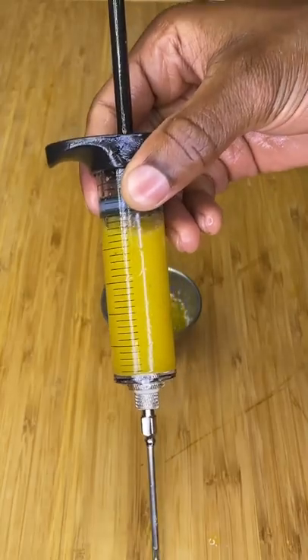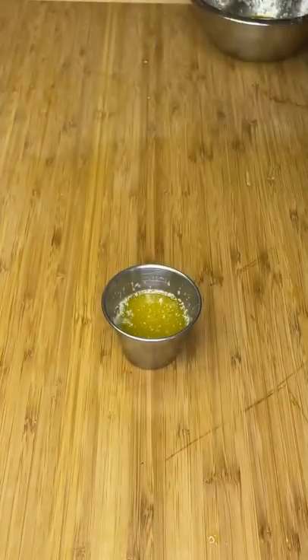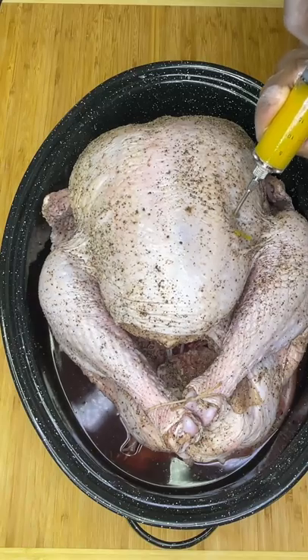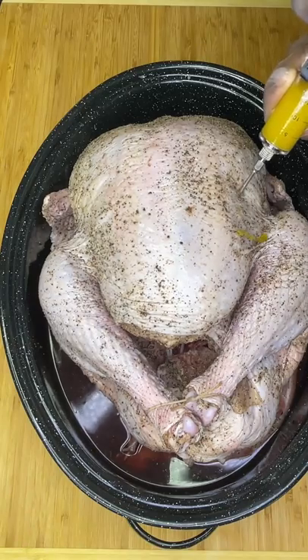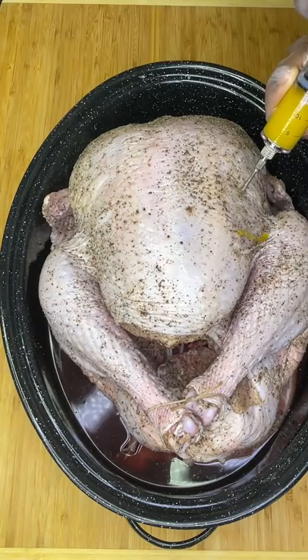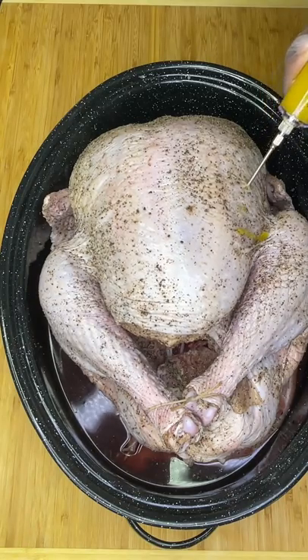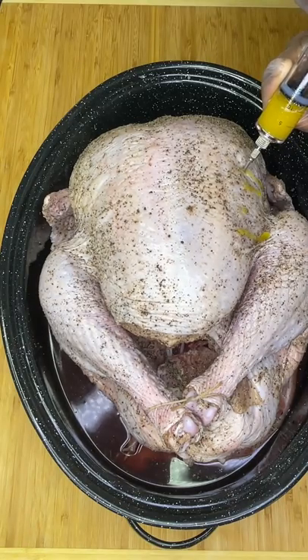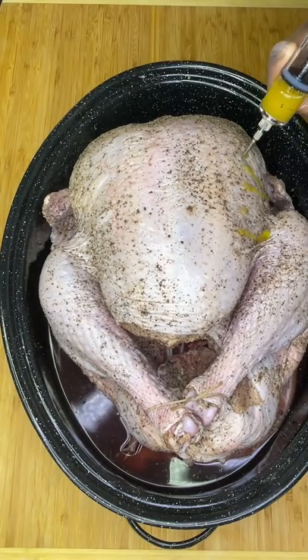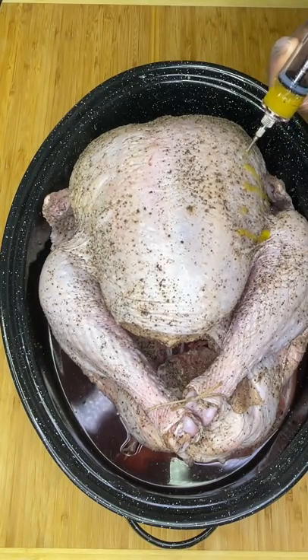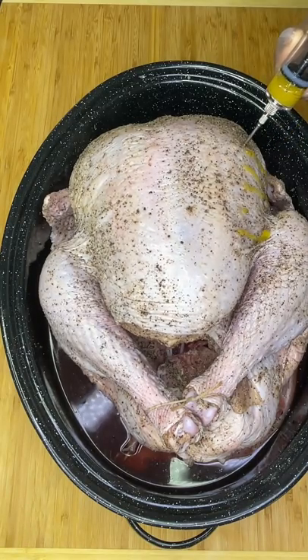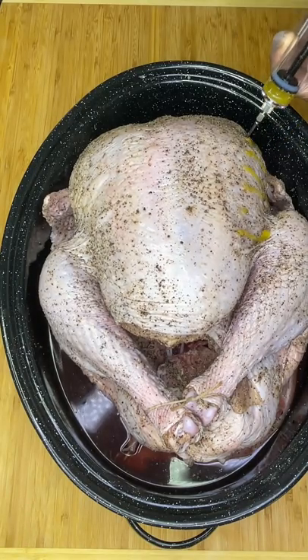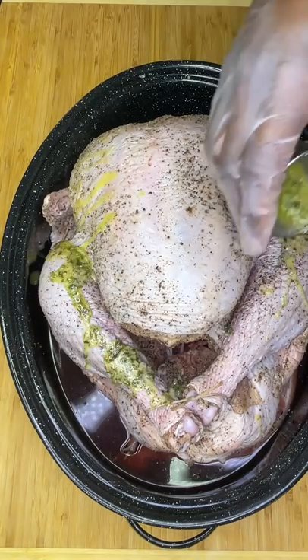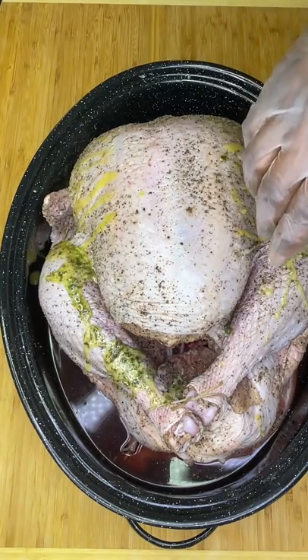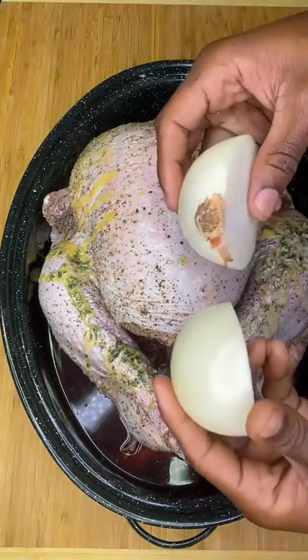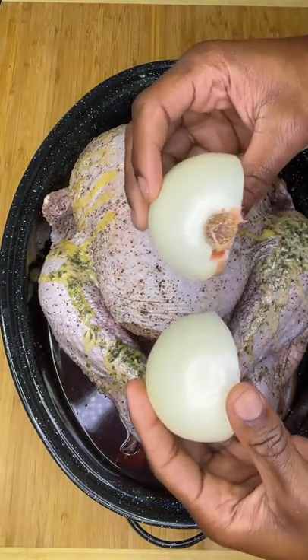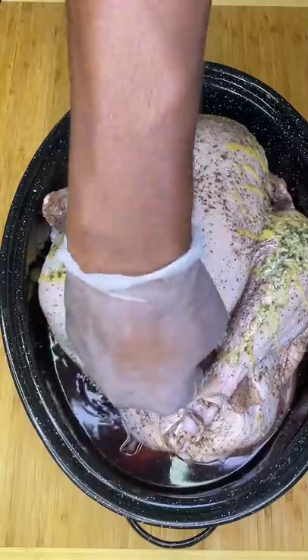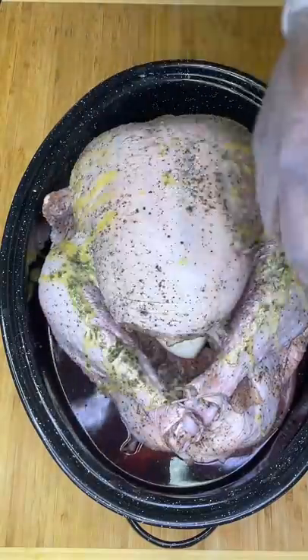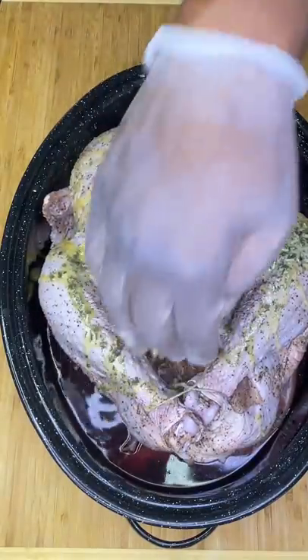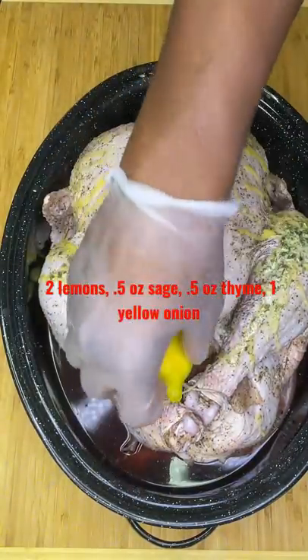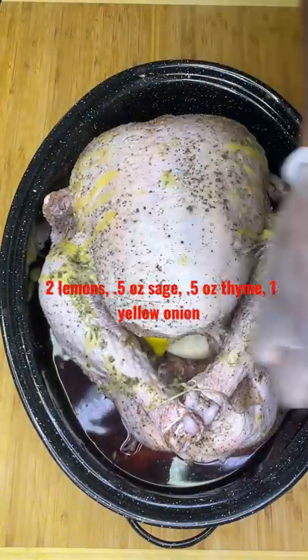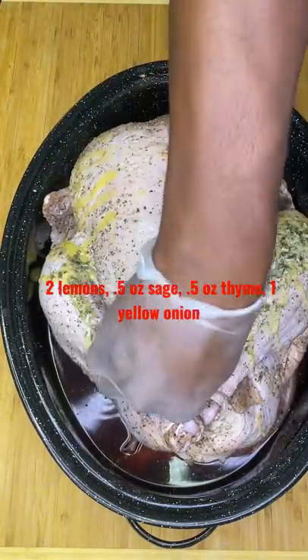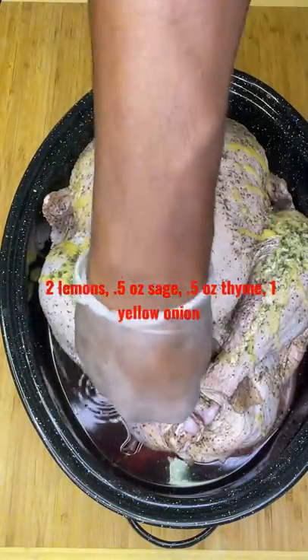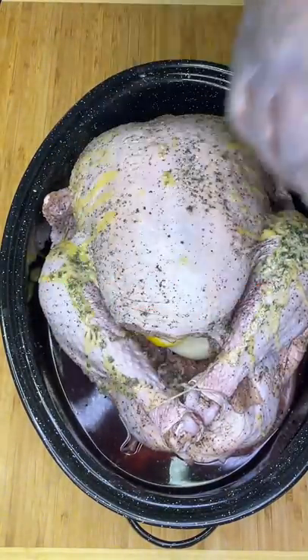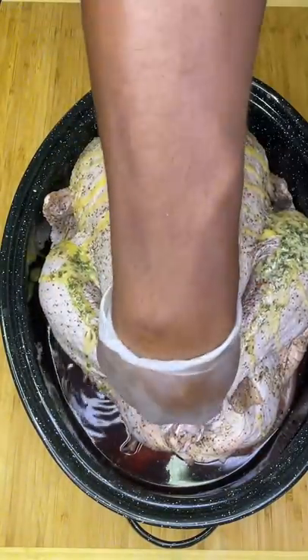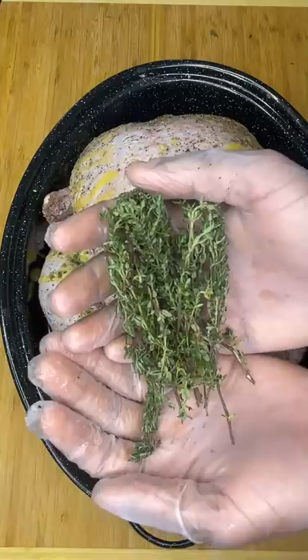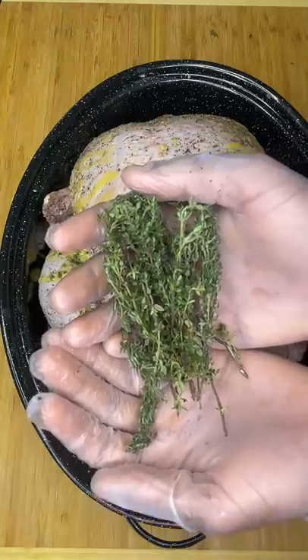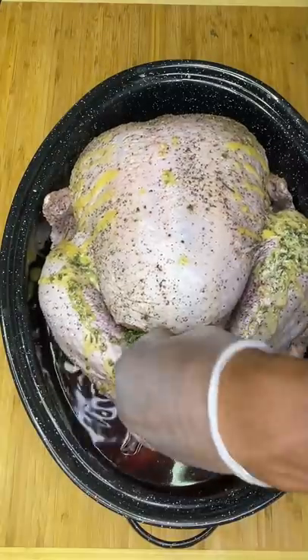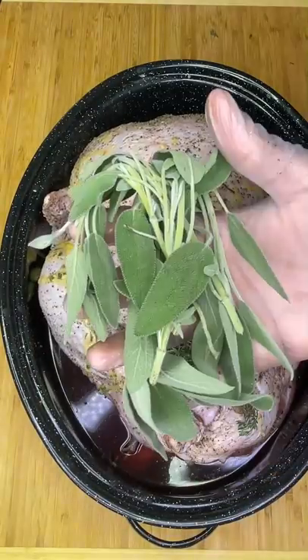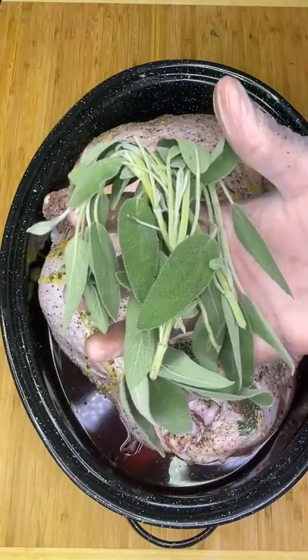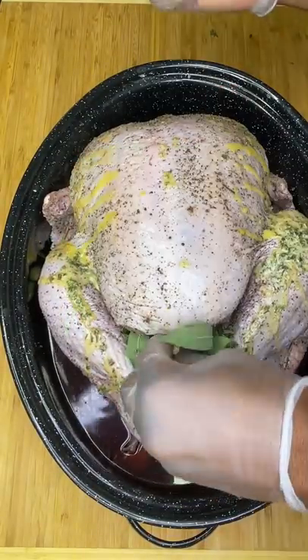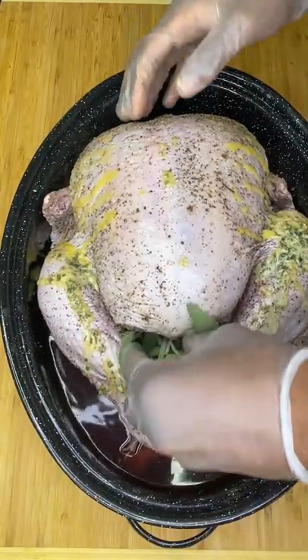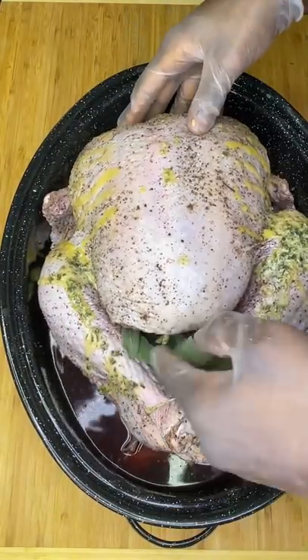Then melt your favorite garlic butter and inject it into the breast area of the bird. Stuff your bird with these aromatic ingredients, then cover it with a quarter cup of melted ghee and really massage your meat.